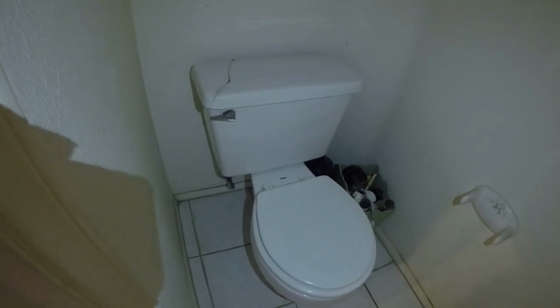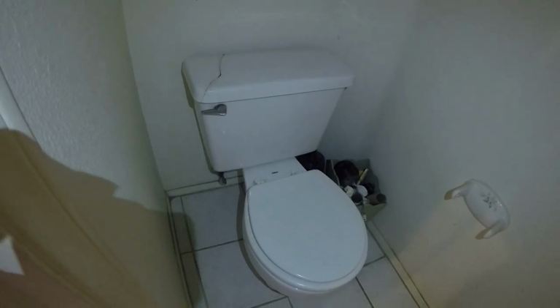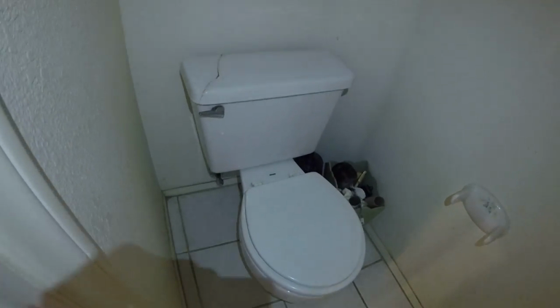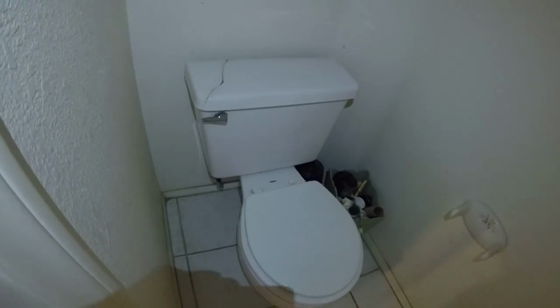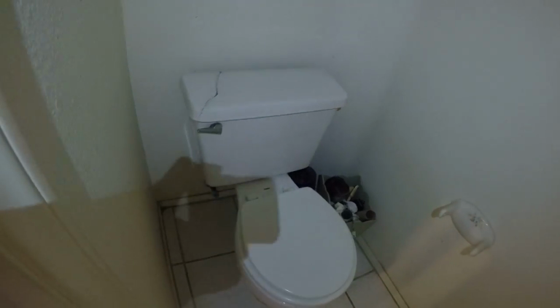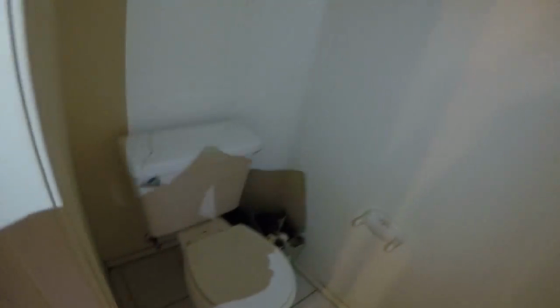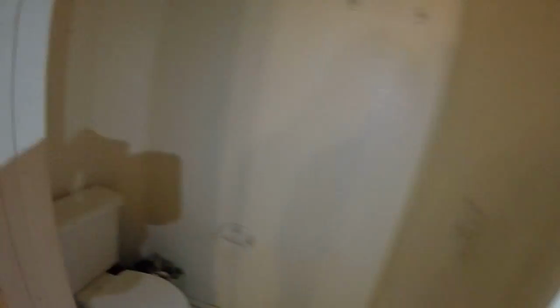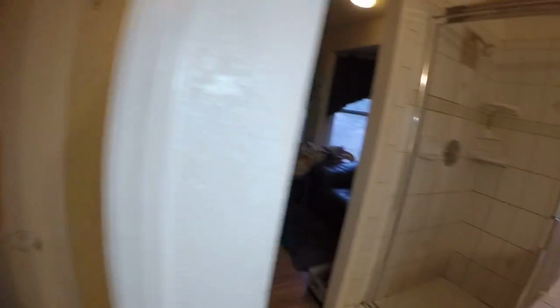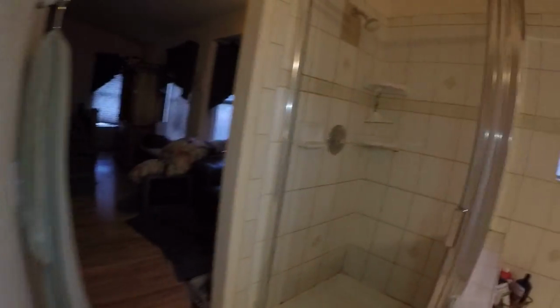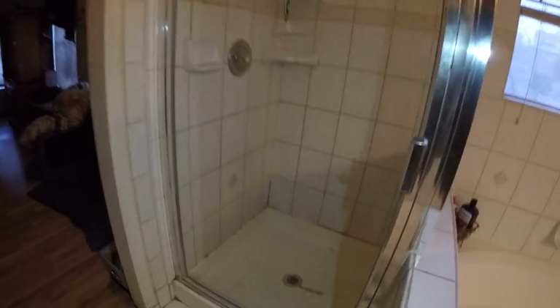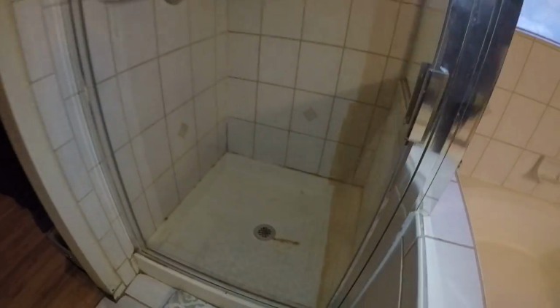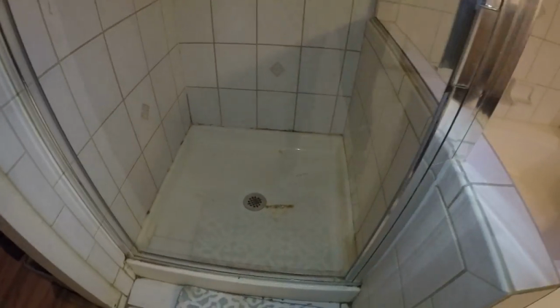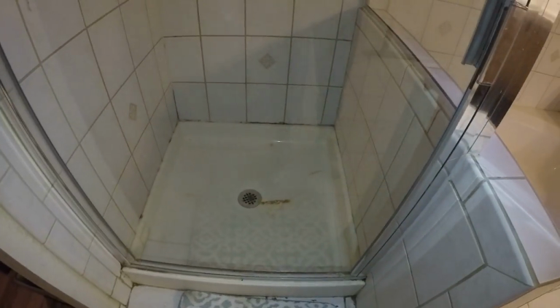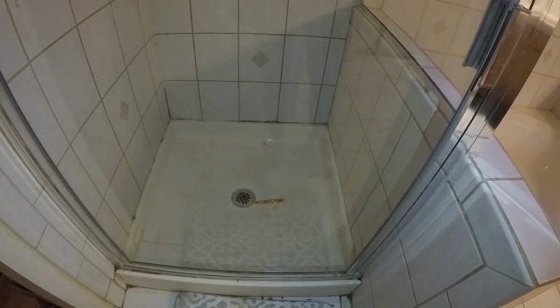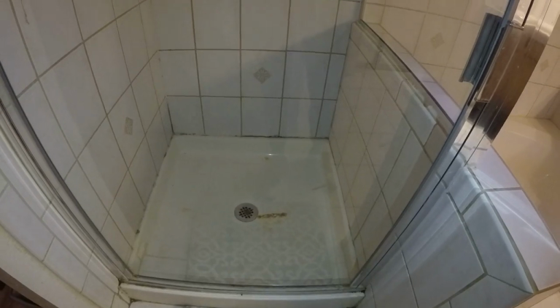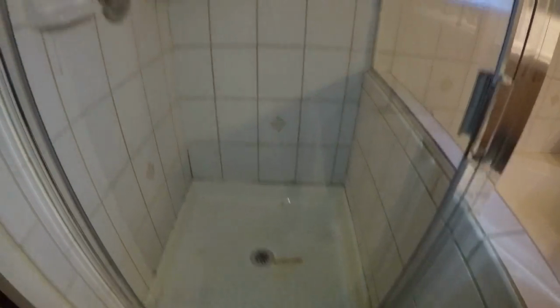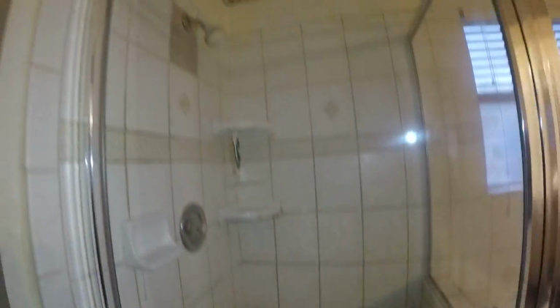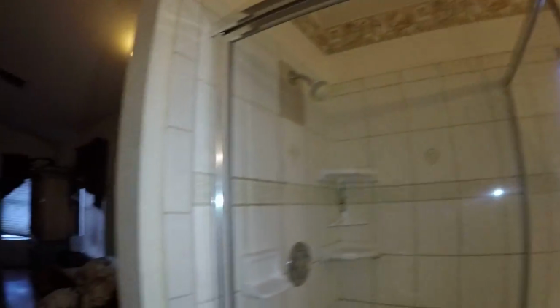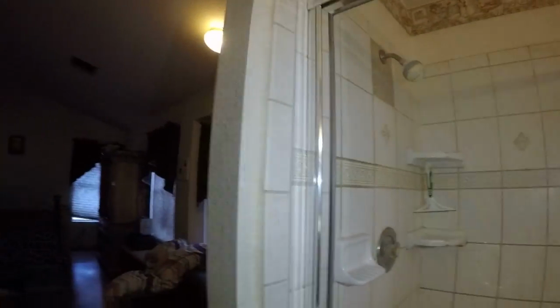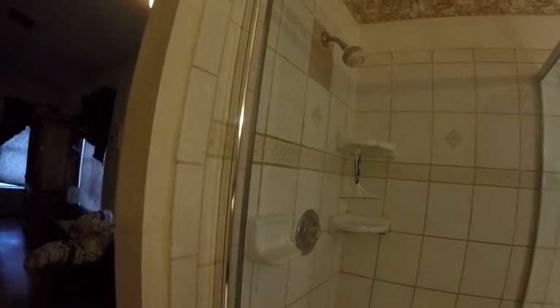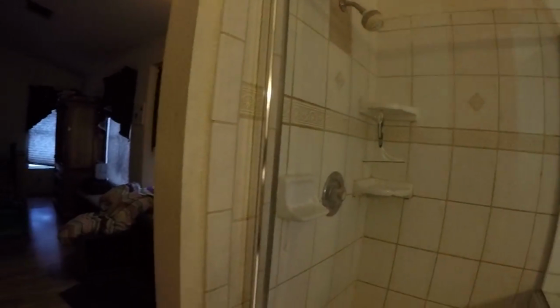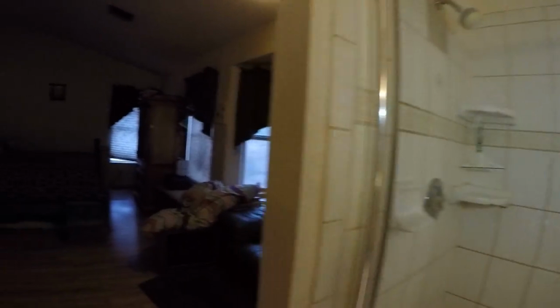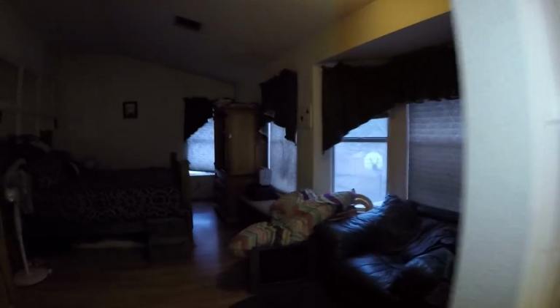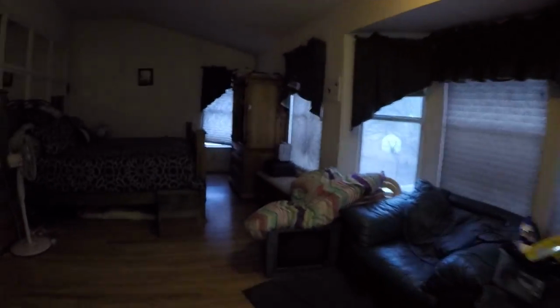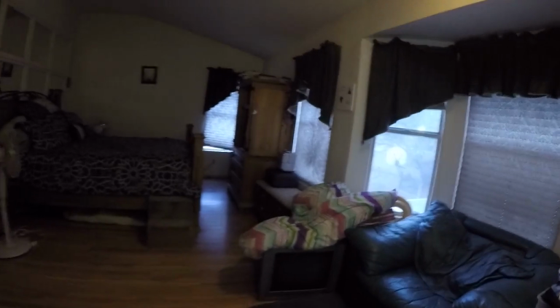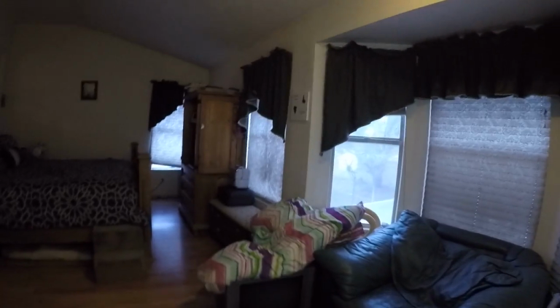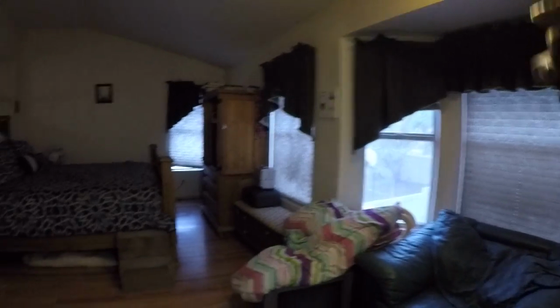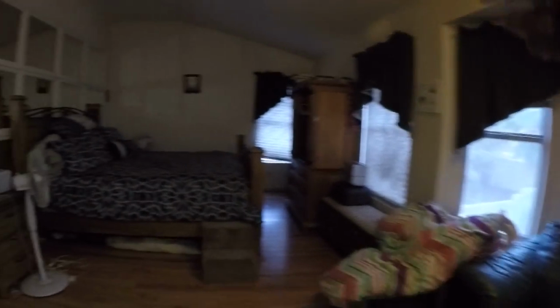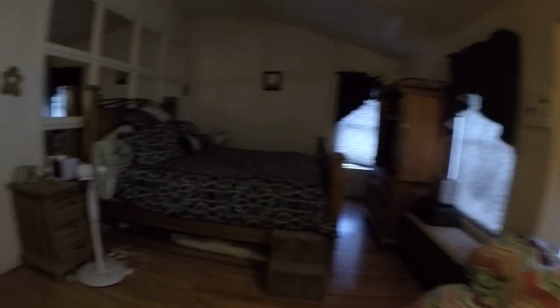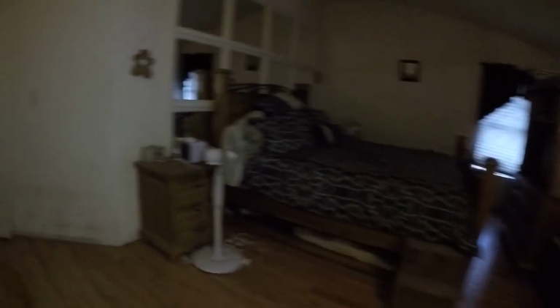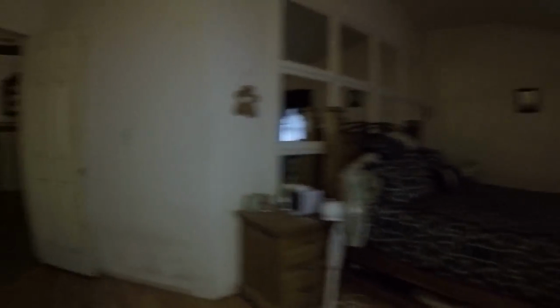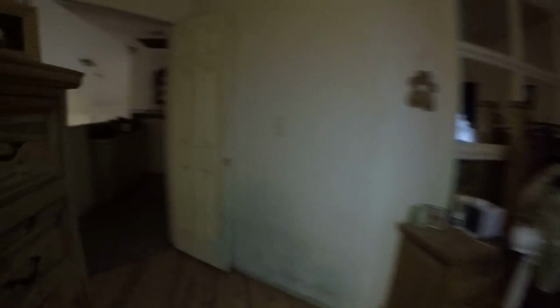Maybe replace that toilet, or just the top tank portion. Continuing the count: one, two, three, four, five, six, seven — that was seven windows in this room alone.